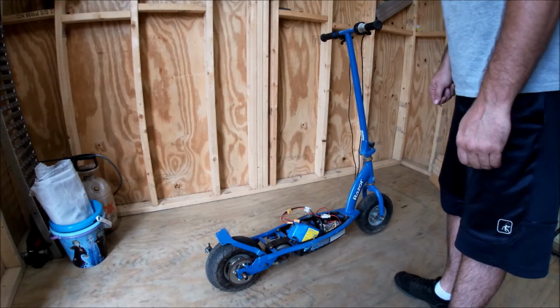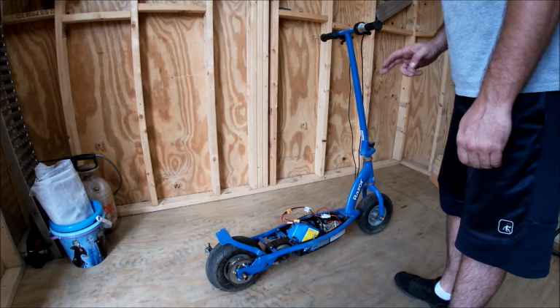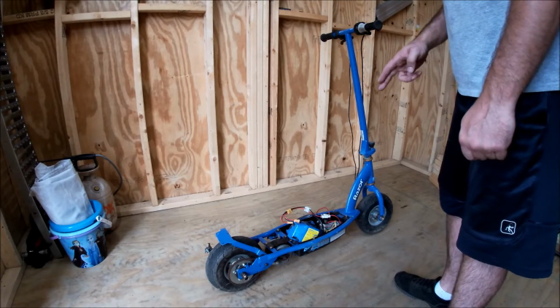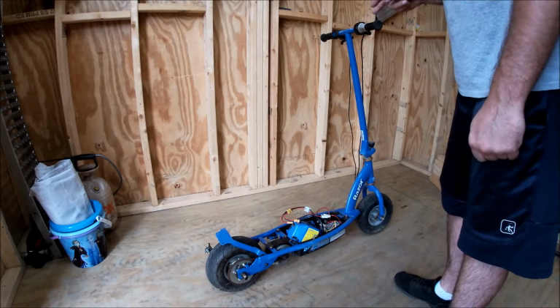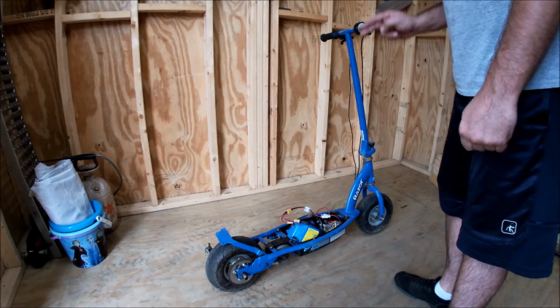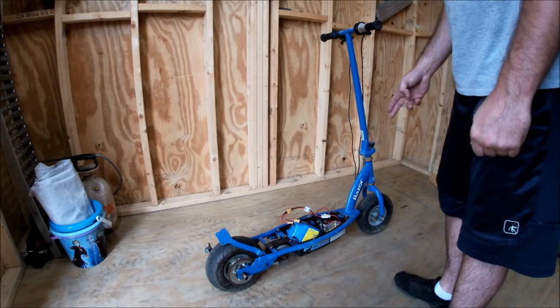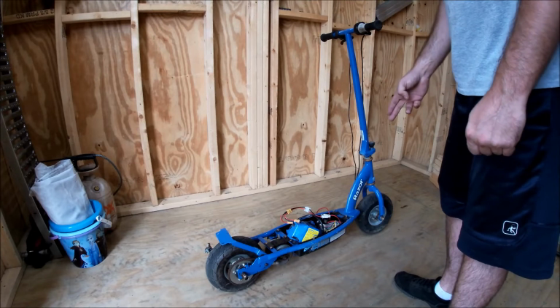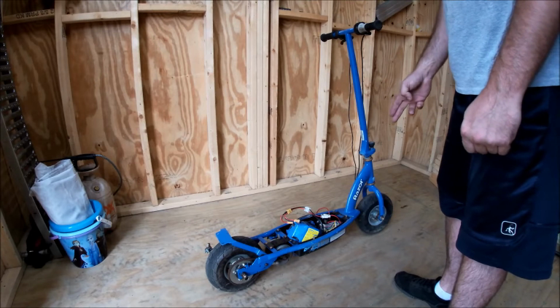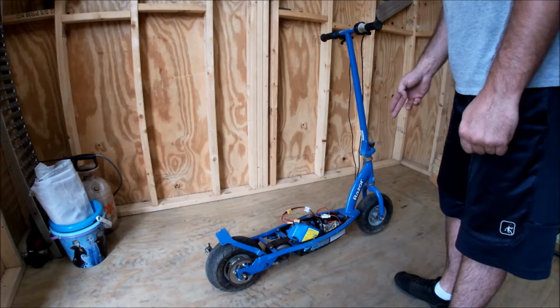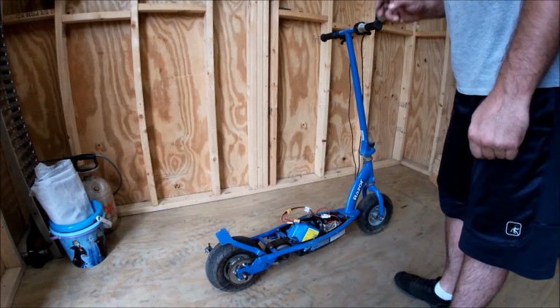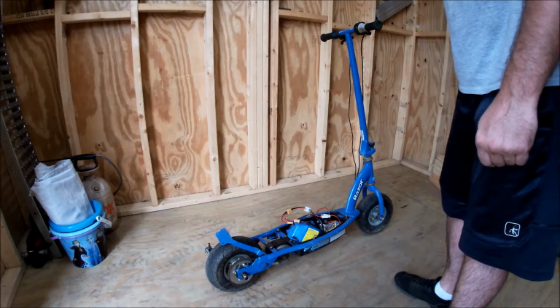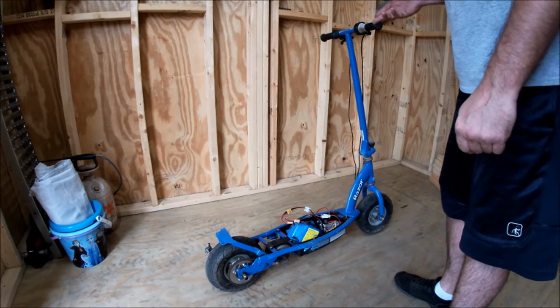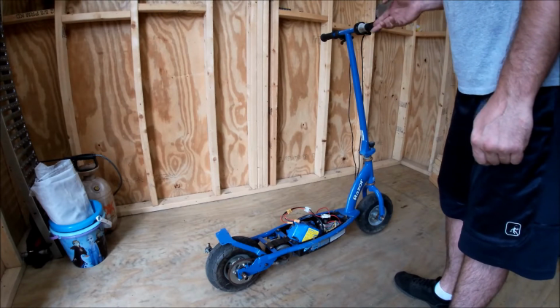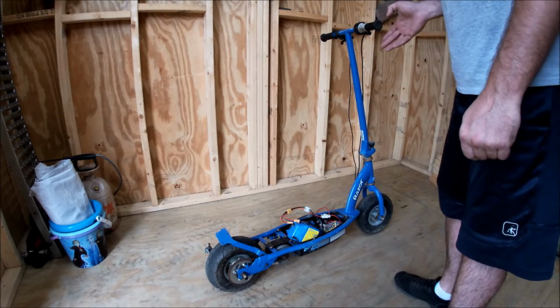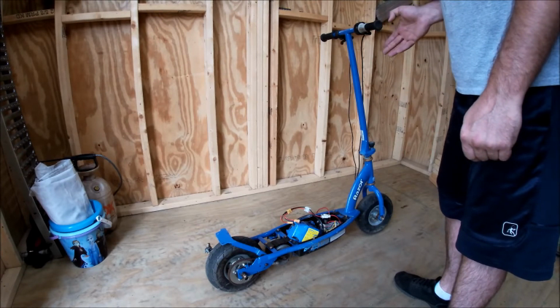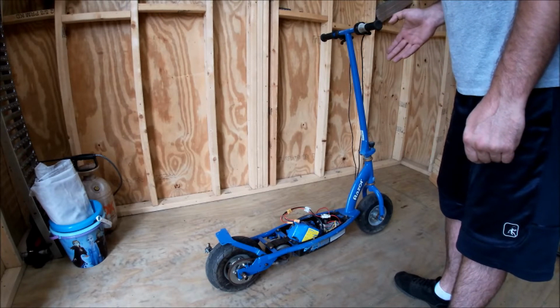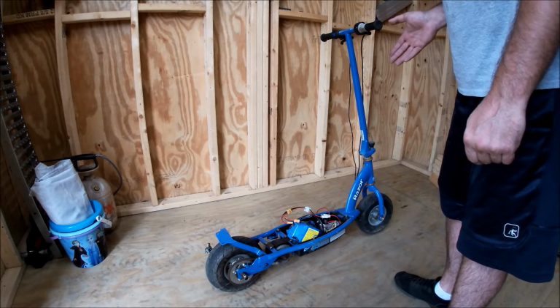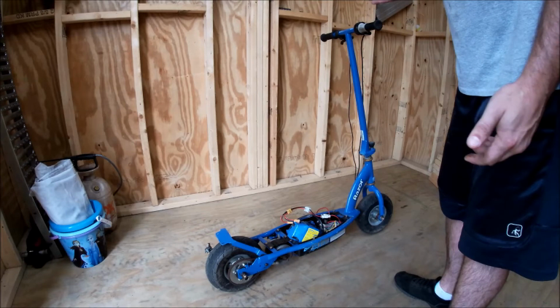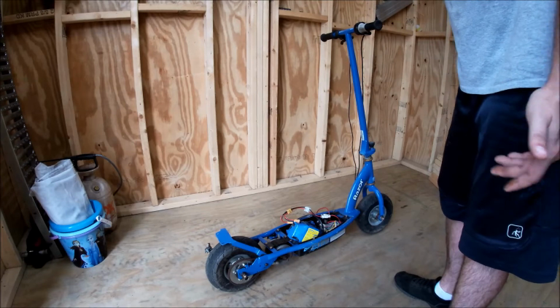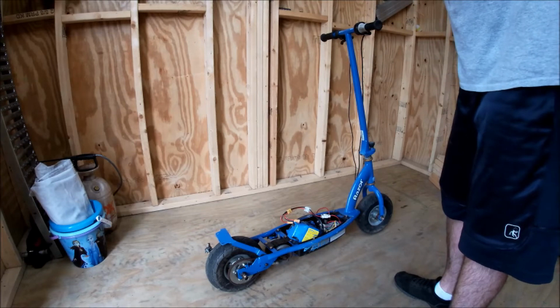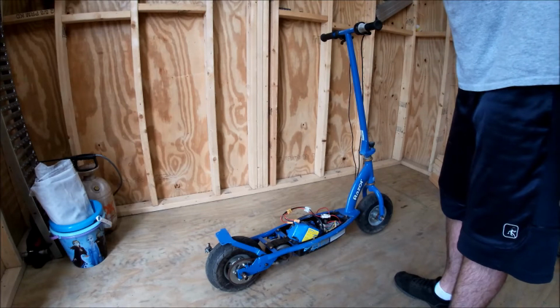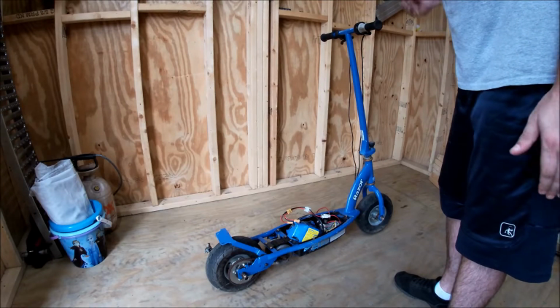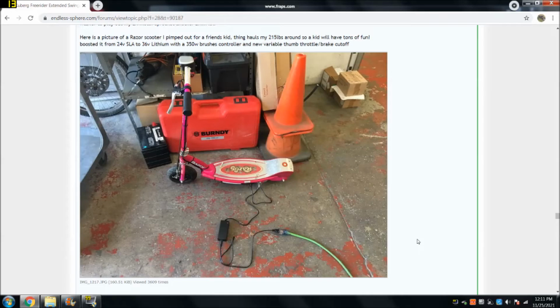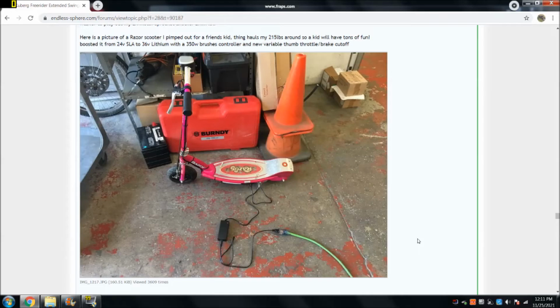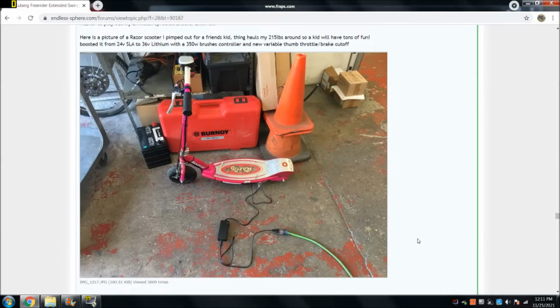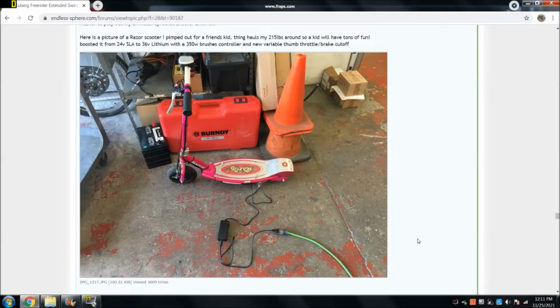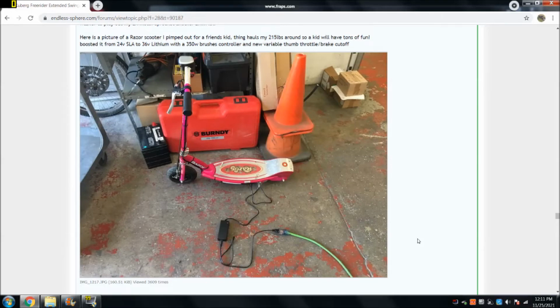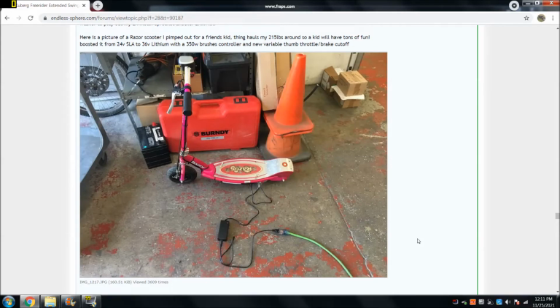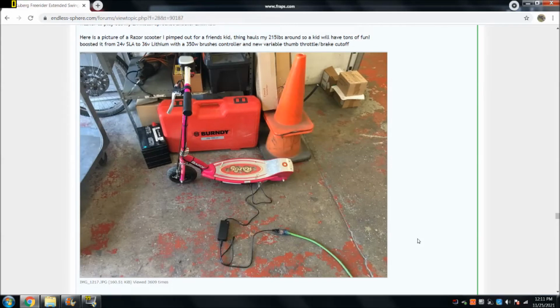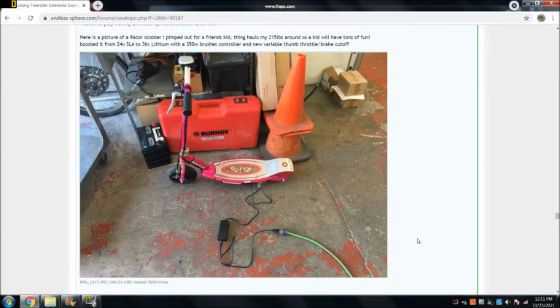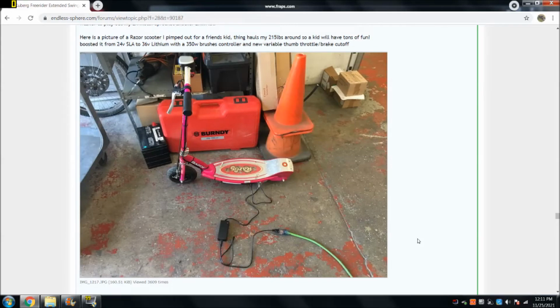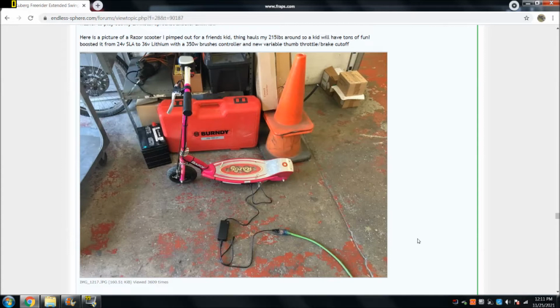I got a new motor. I got a 36-volt 800-watt controller. I have a new throttle that's variable instead of constant, and let's just see how it goes. Now I know what you guys are thinking.